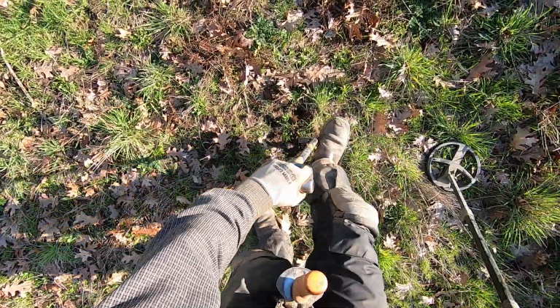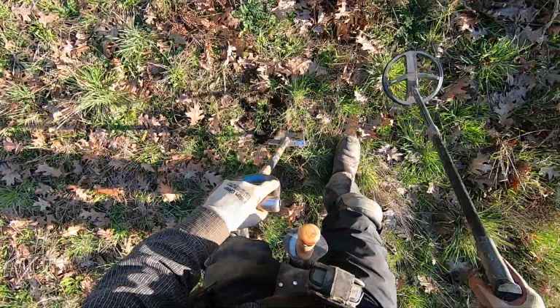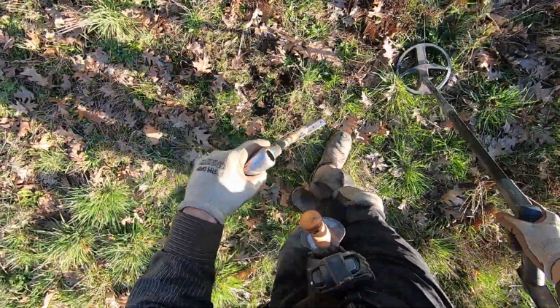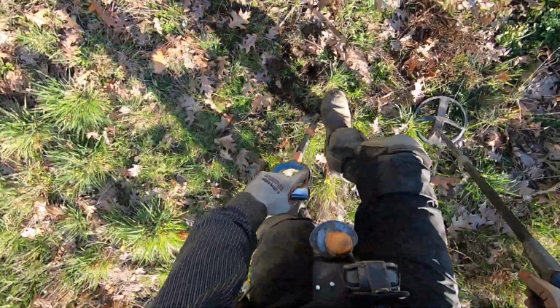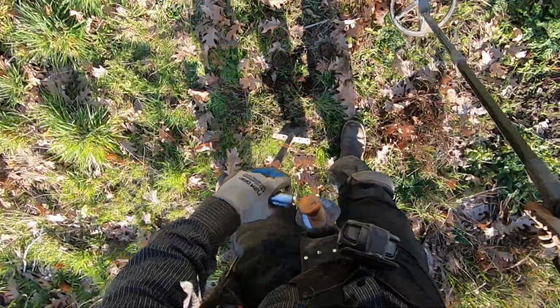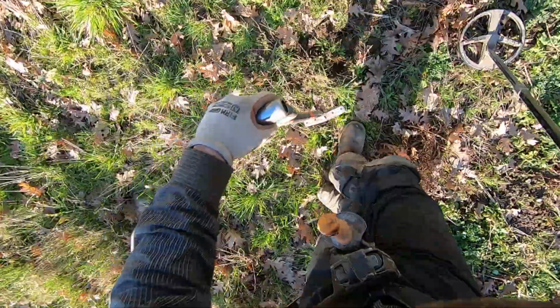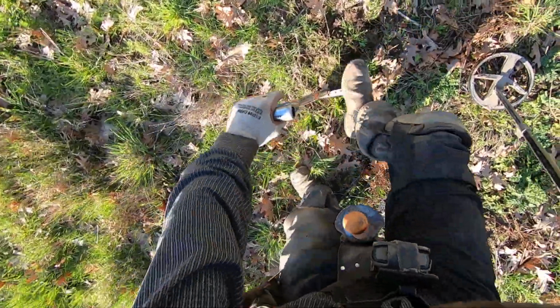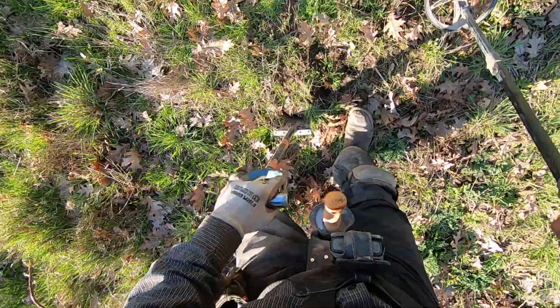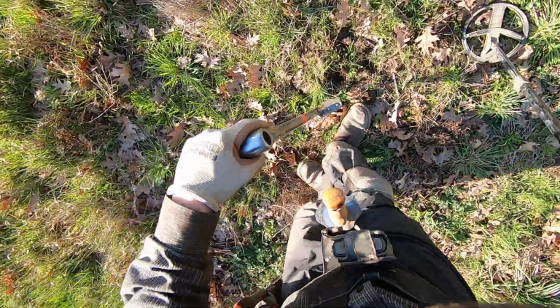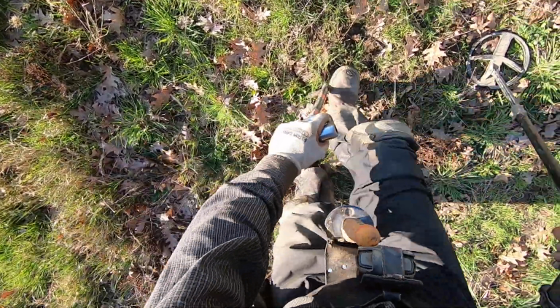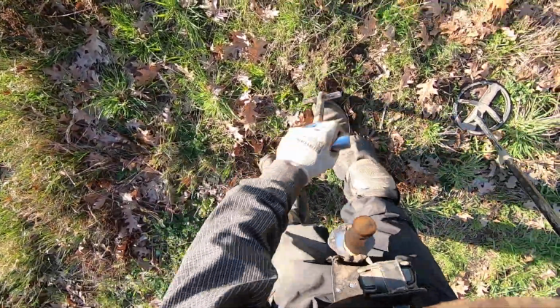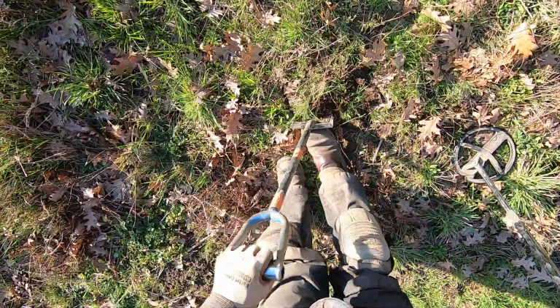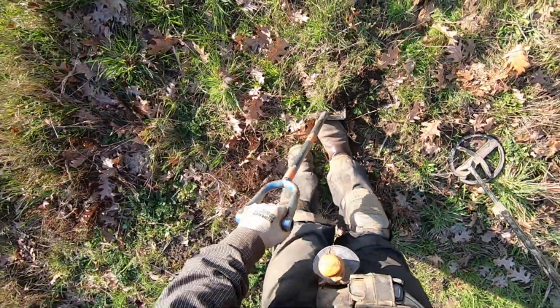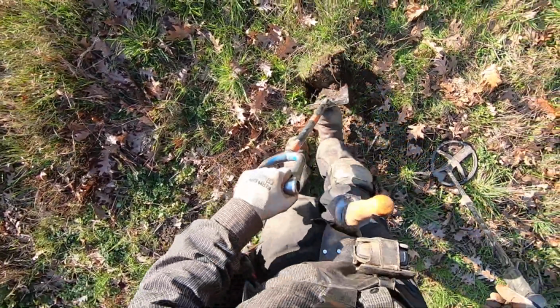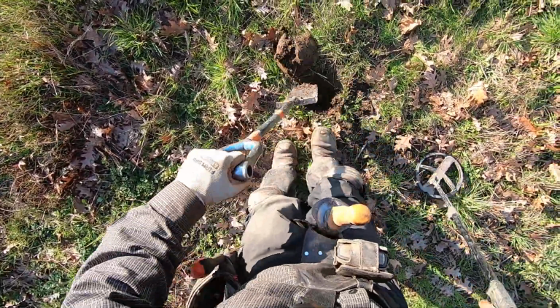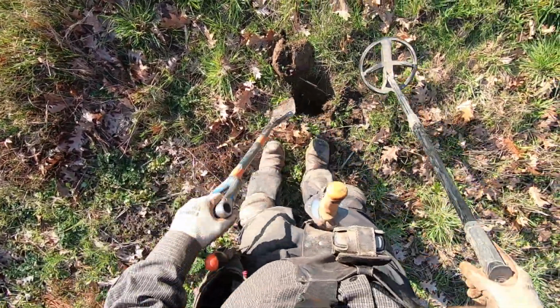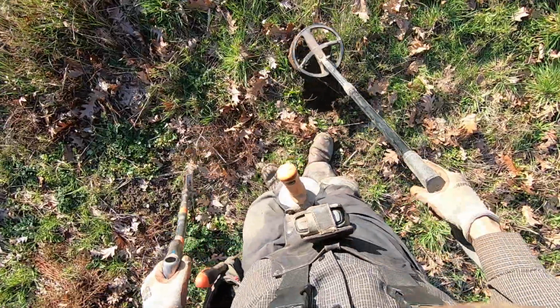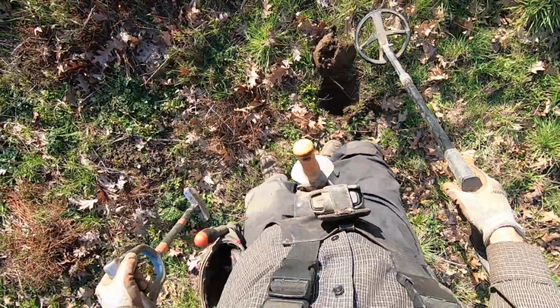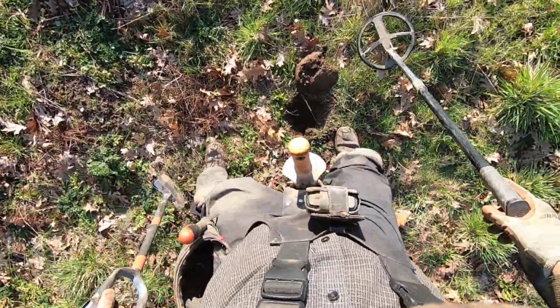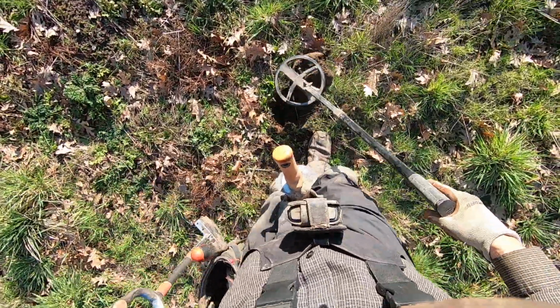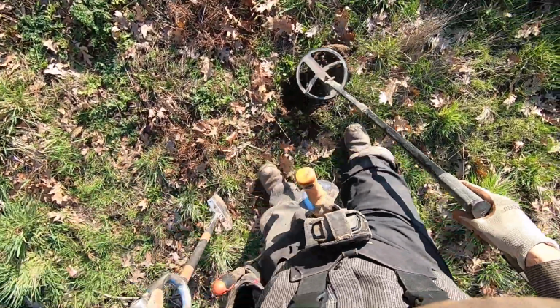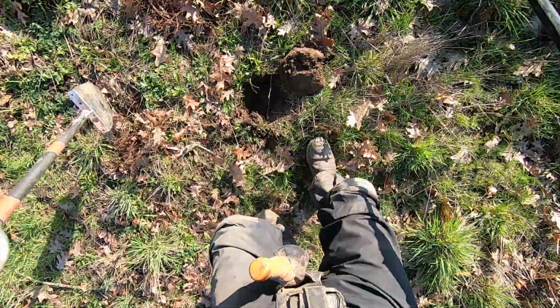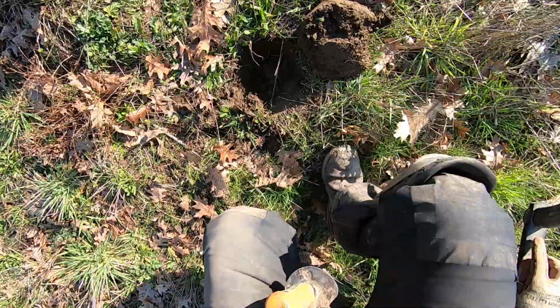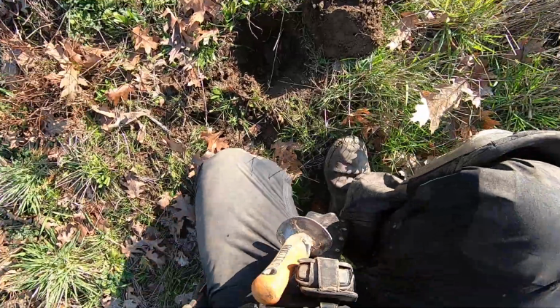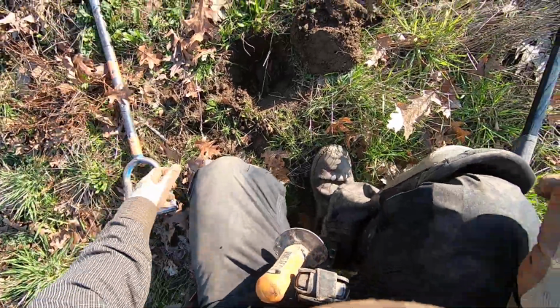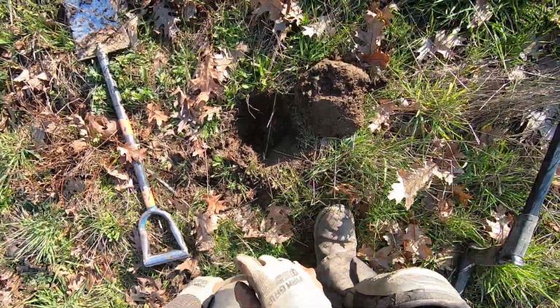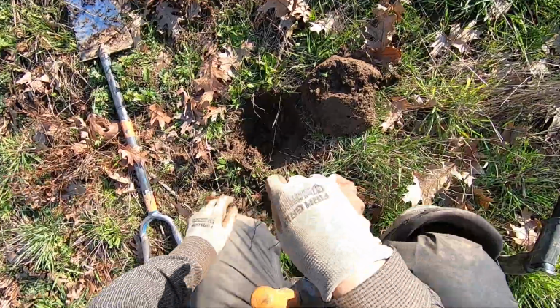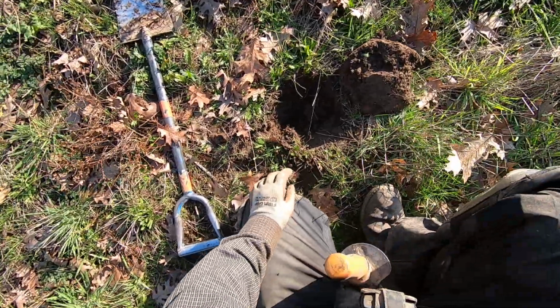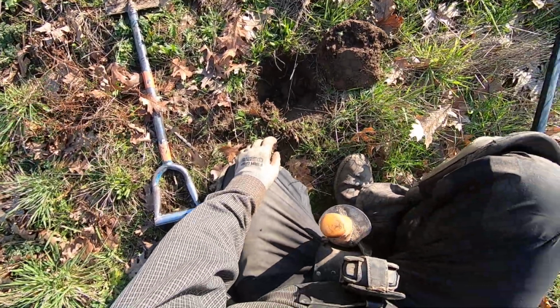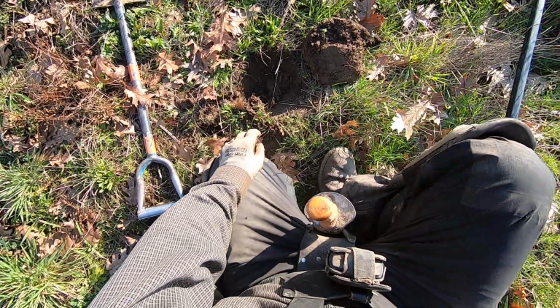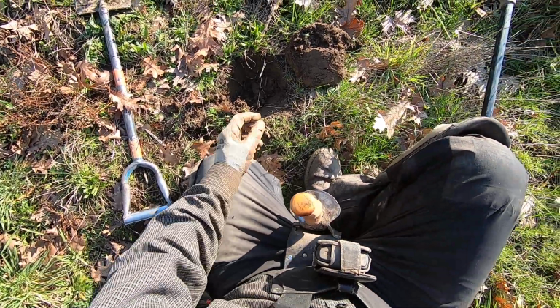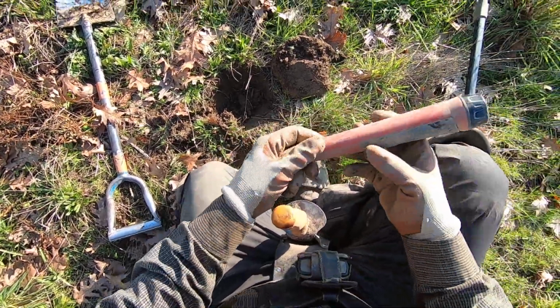I just dug out some iron there — a little bit of iron, shallower there, a little rusty bolt. But there's something else in here — it's a screamer. I'm going really low here, so this could be some foil.